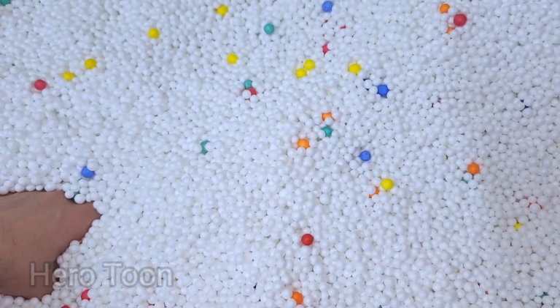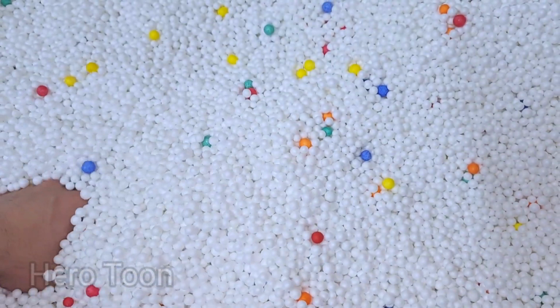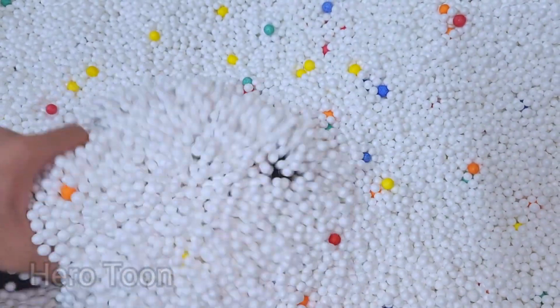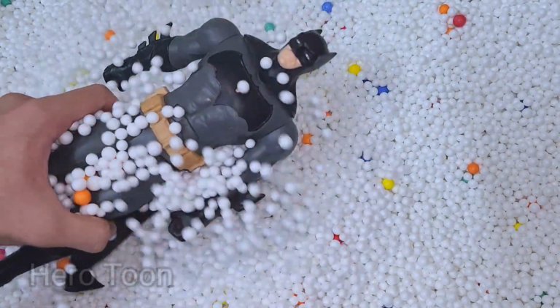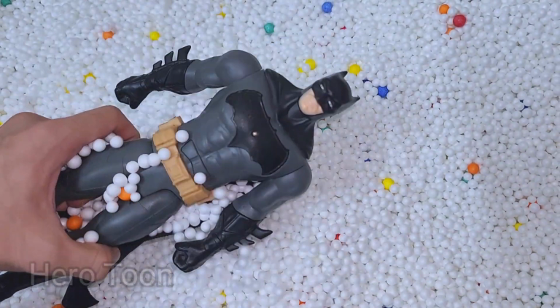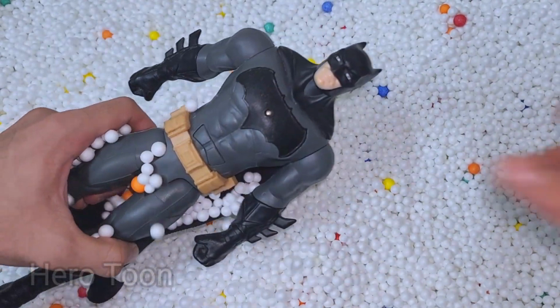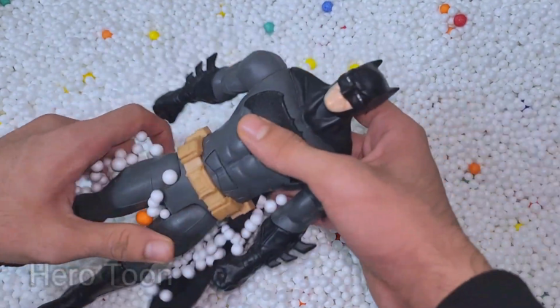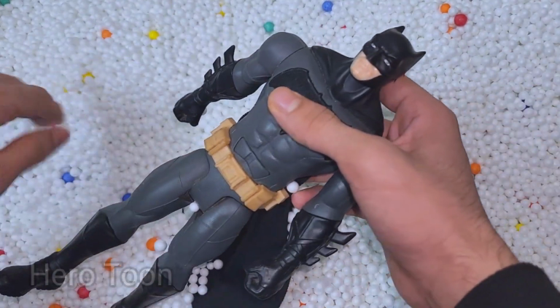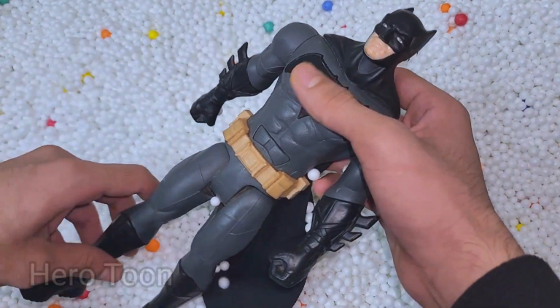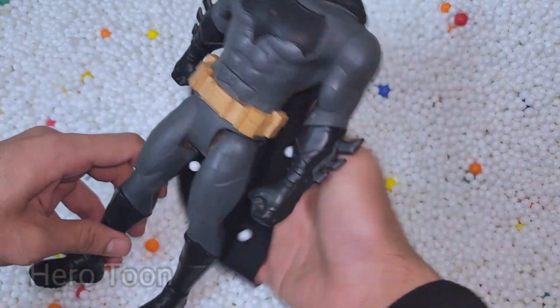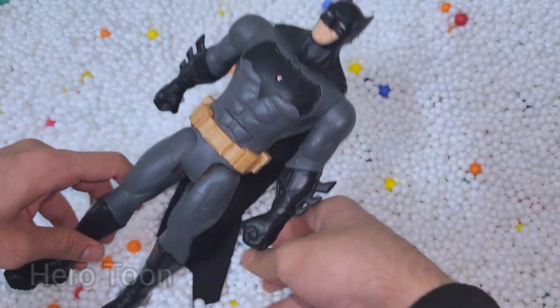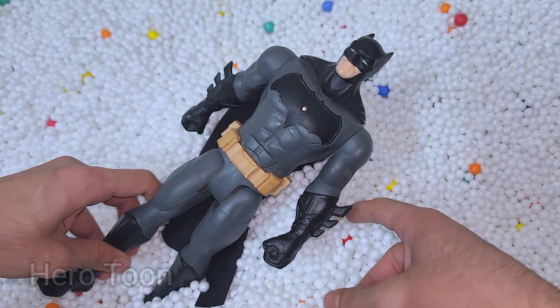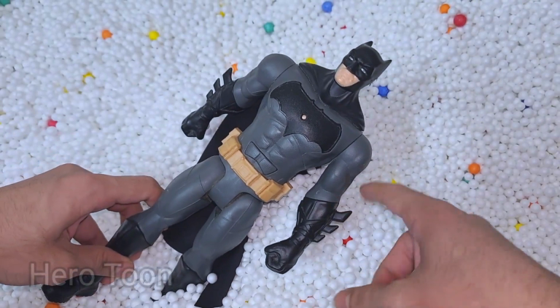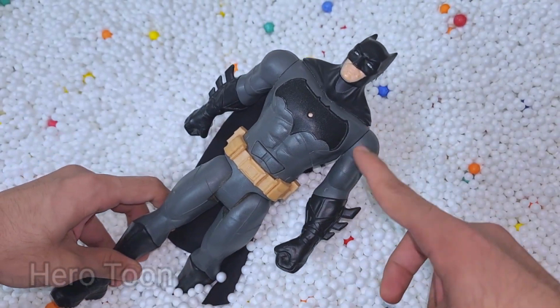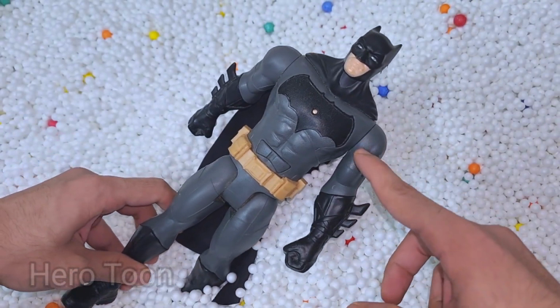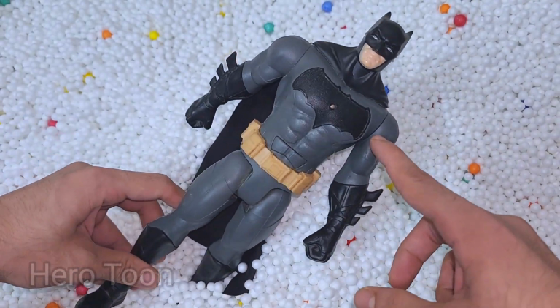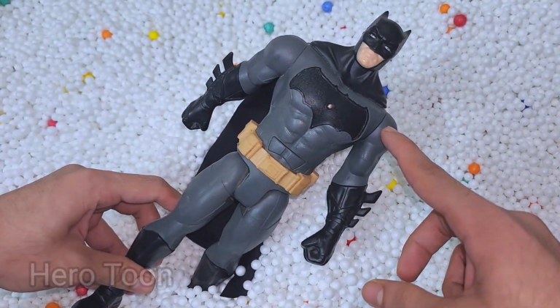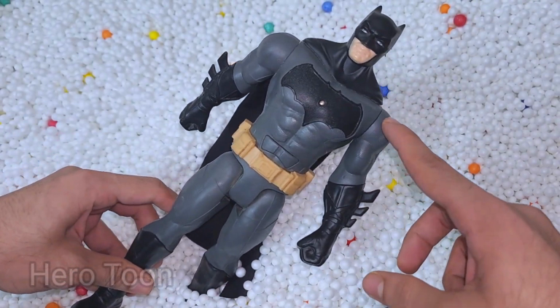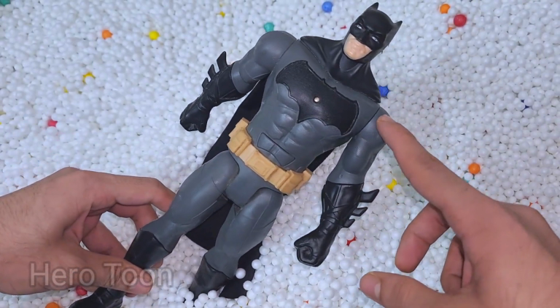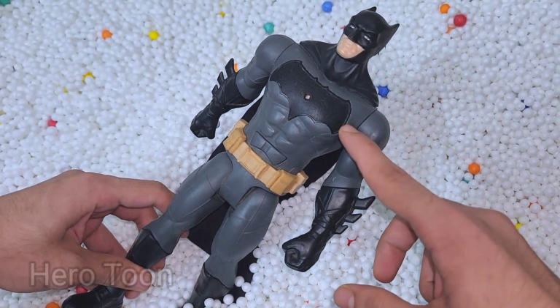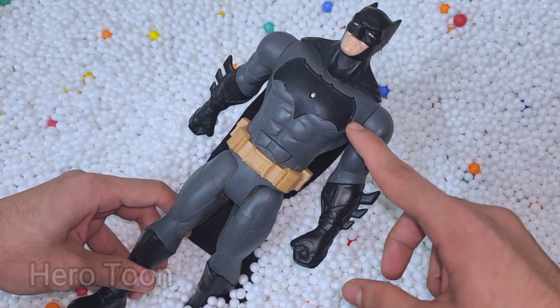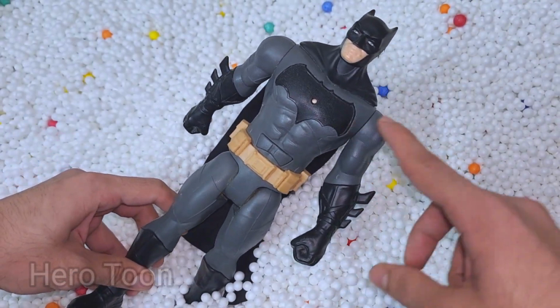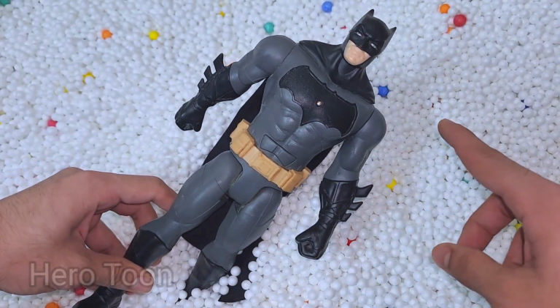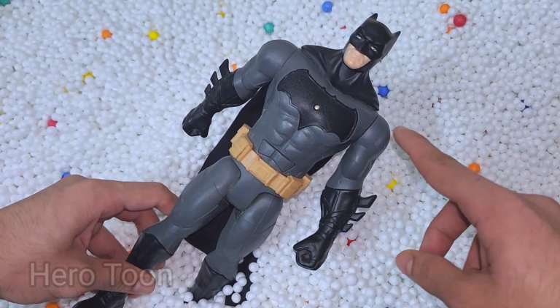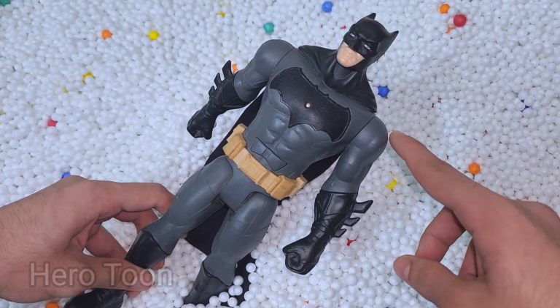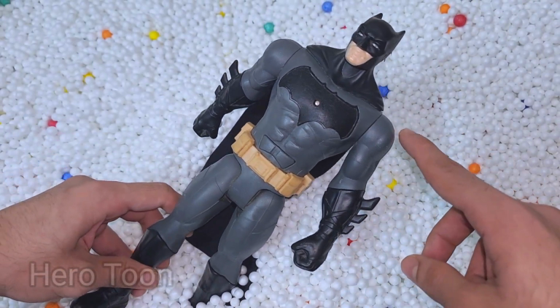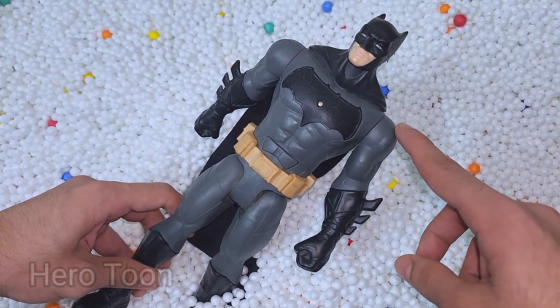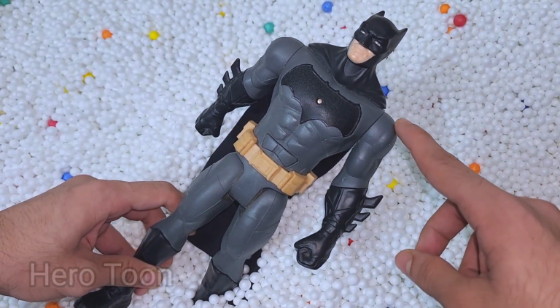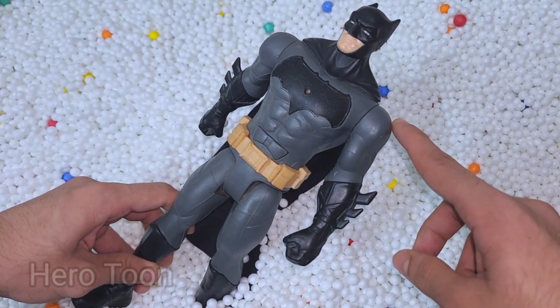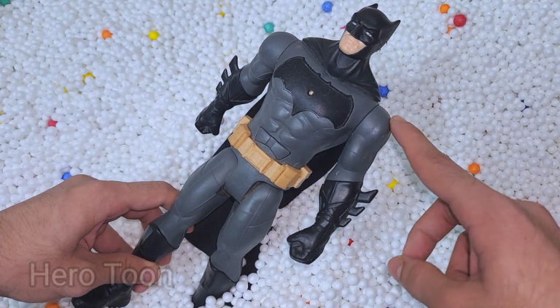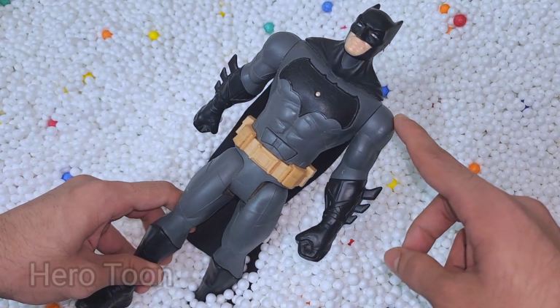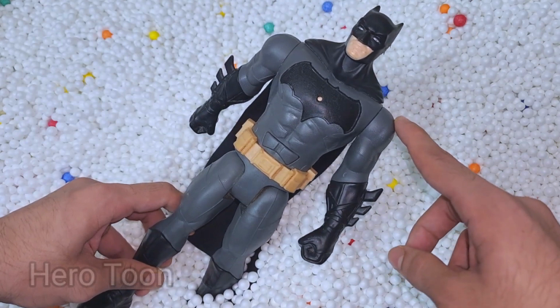Wow guys, very scary villain — very dangerous, long, very scary sharp teeth. Let's find something inside here. Oh wow guys, look at this very cool looking bat logo on the chest. This is Dark Knight Rises Batman!